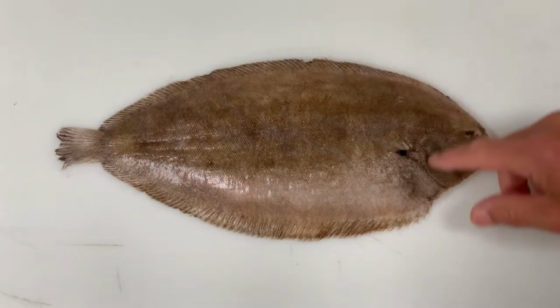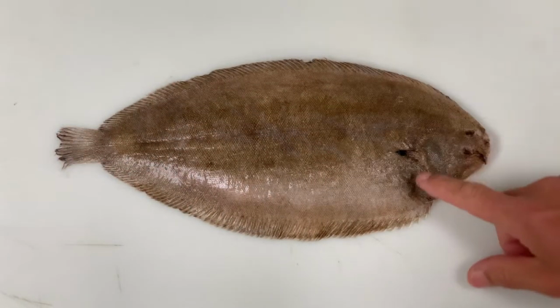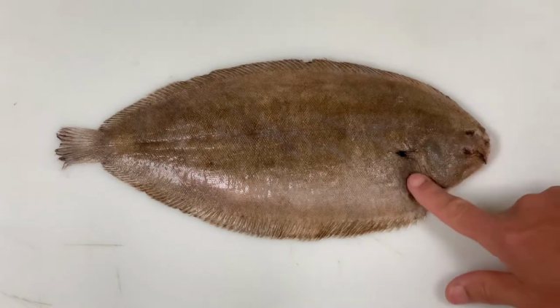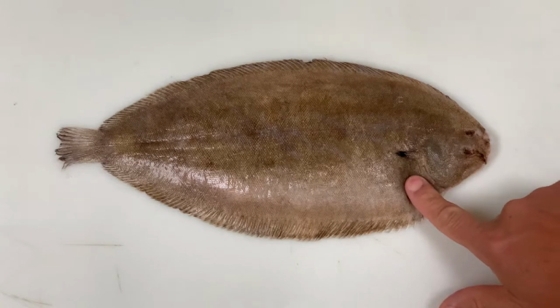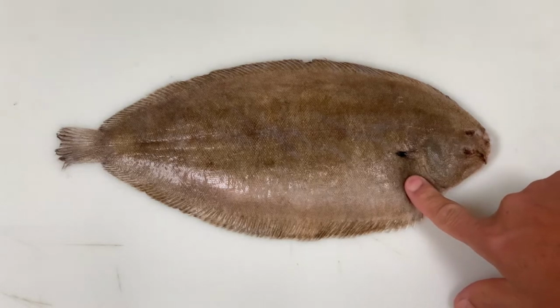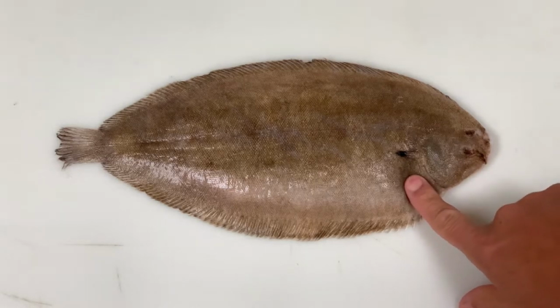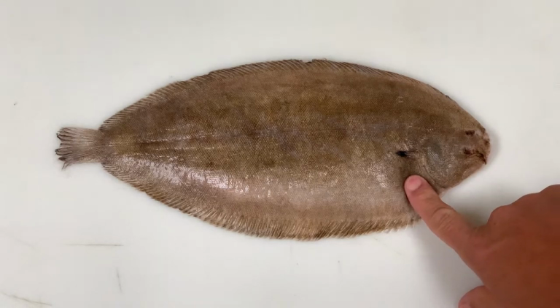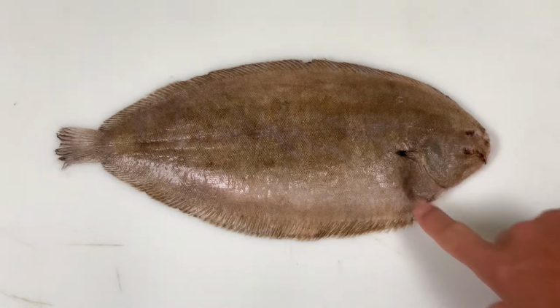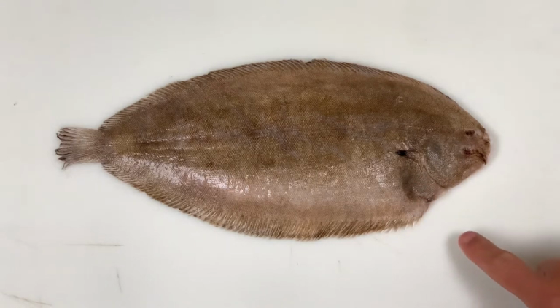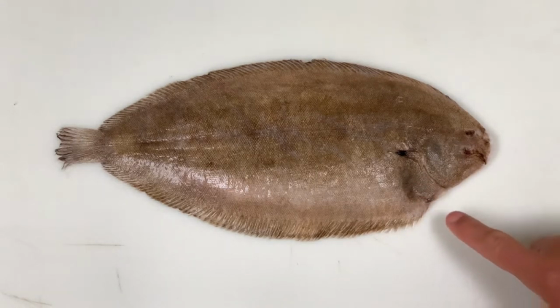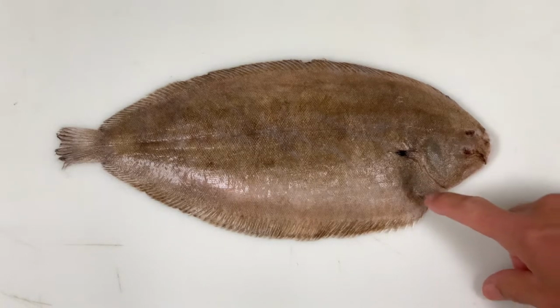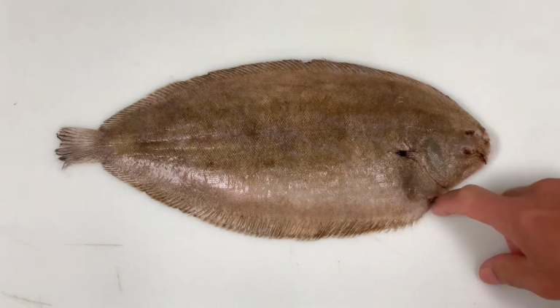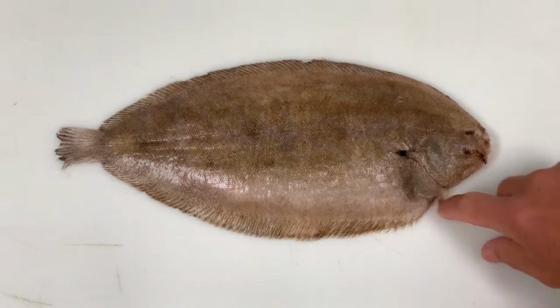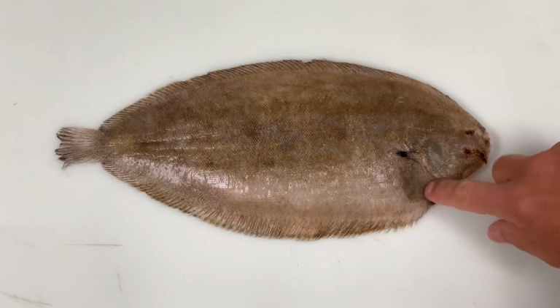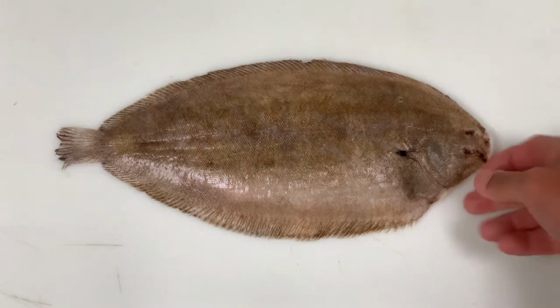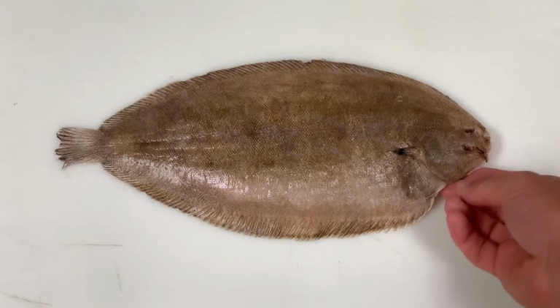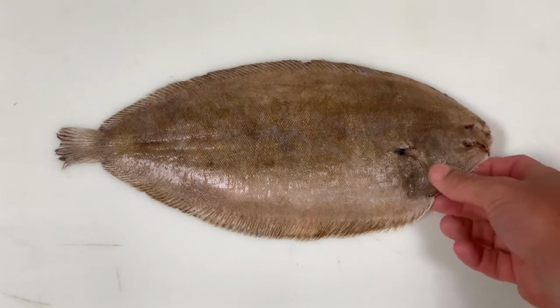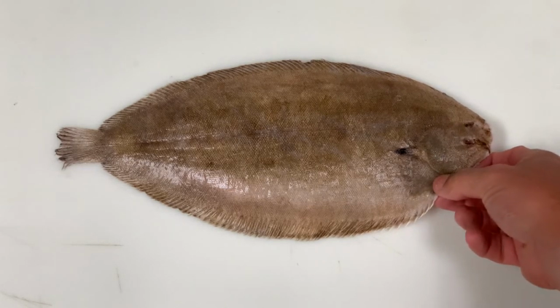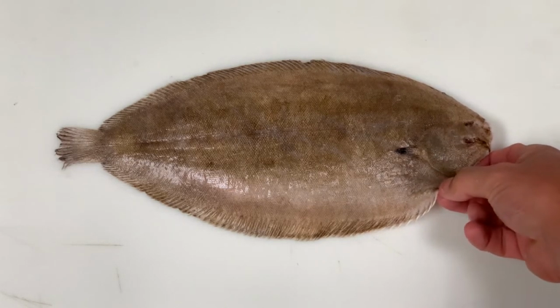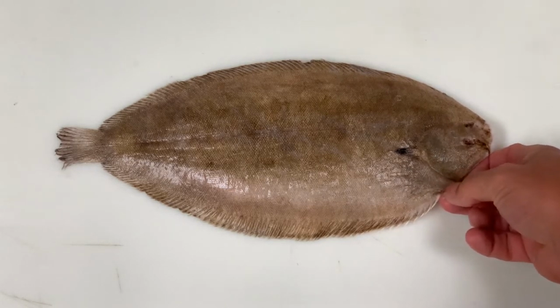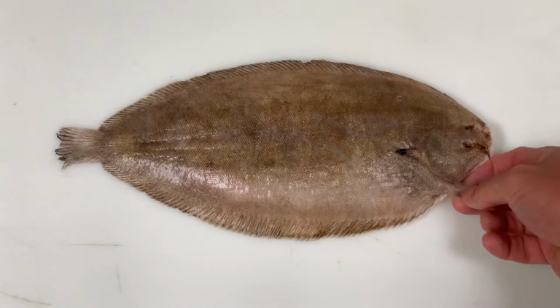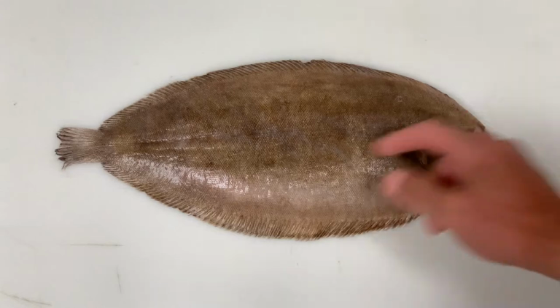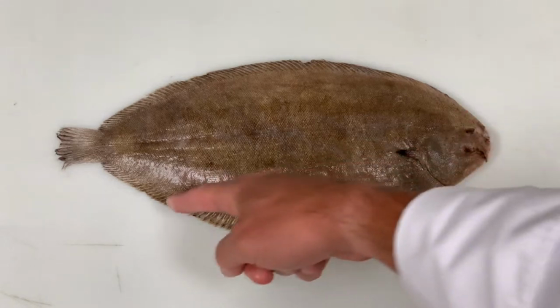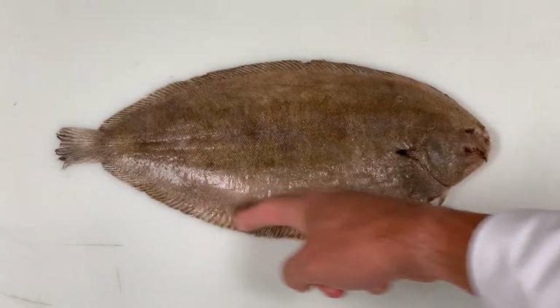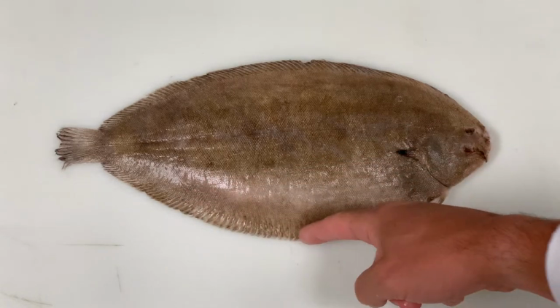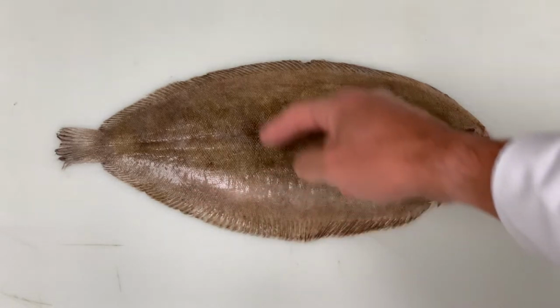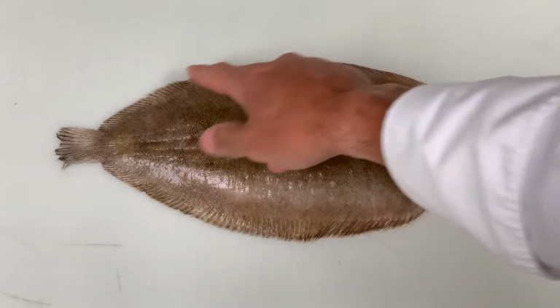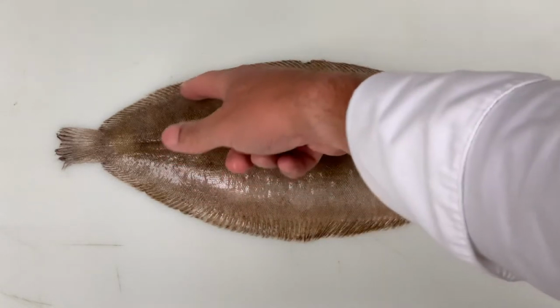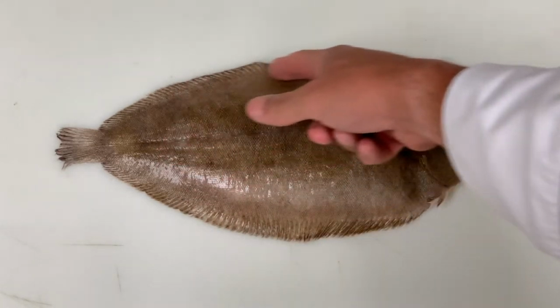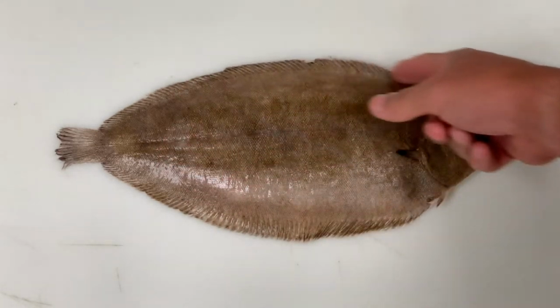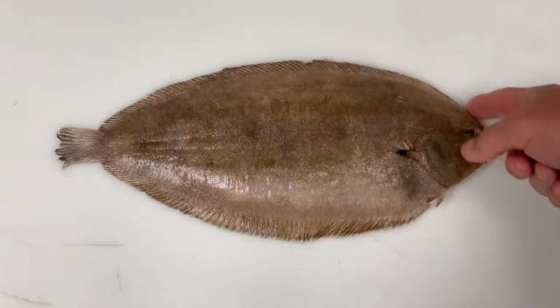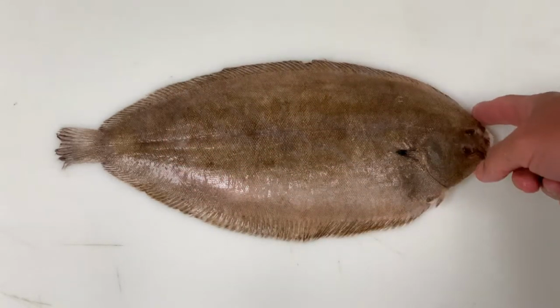We see the stomach cavity here, so we know that these are the tiny little pelvic fins, making this the anal fin, and making this the dorsal fin.